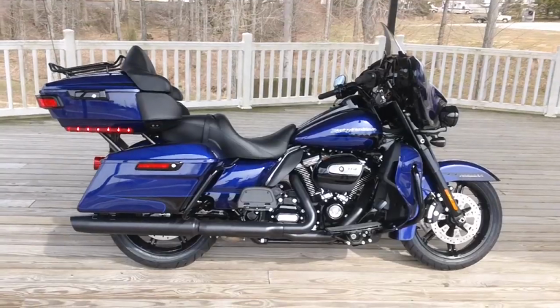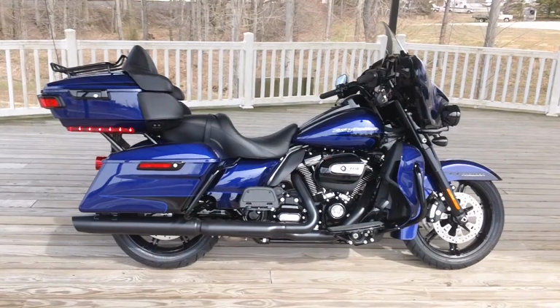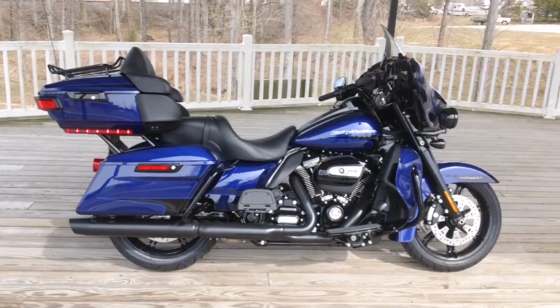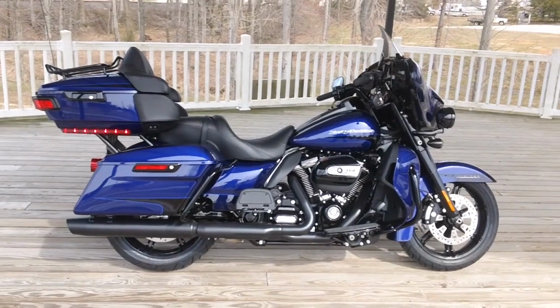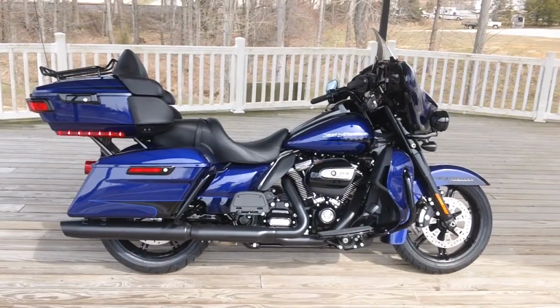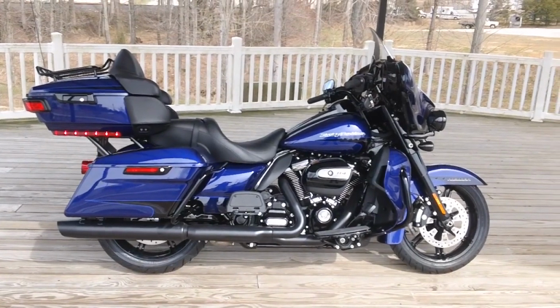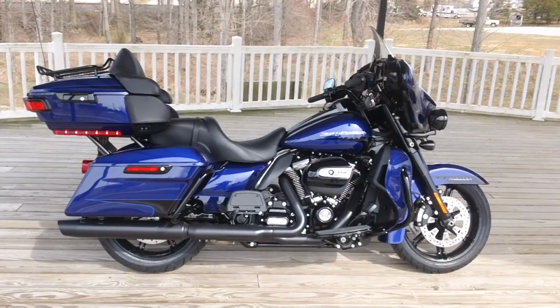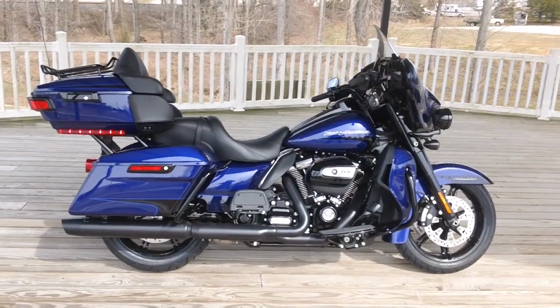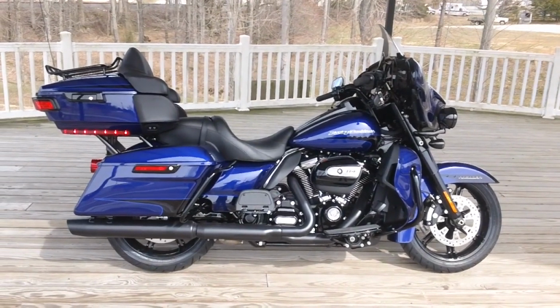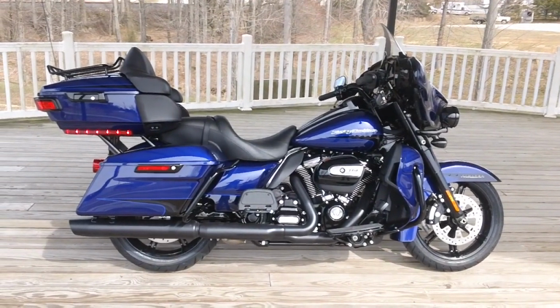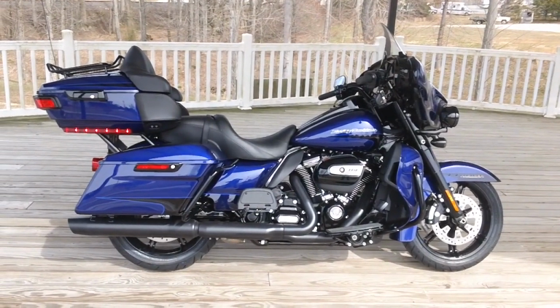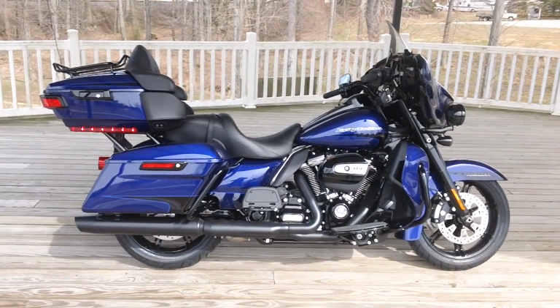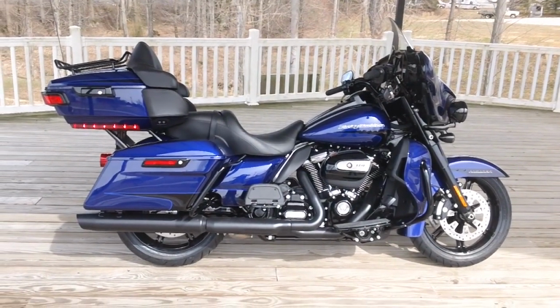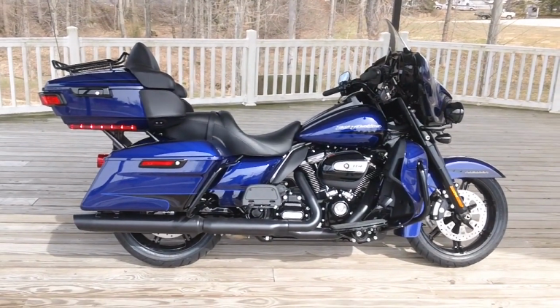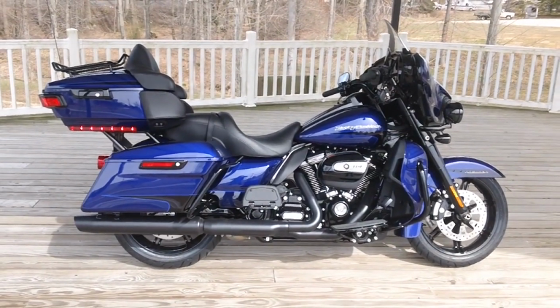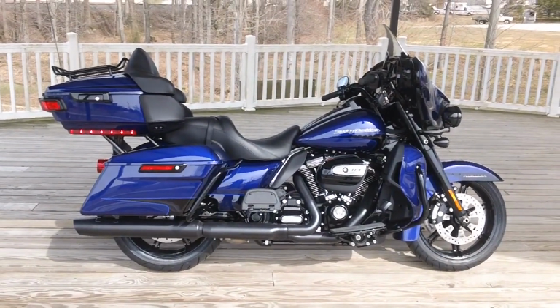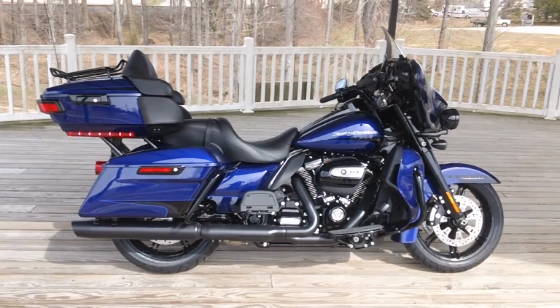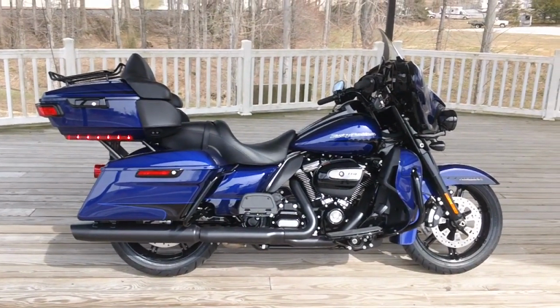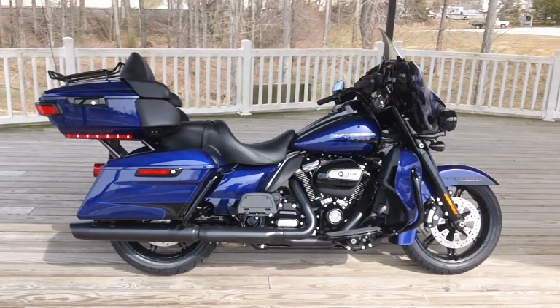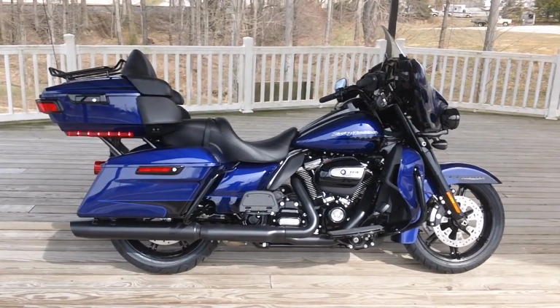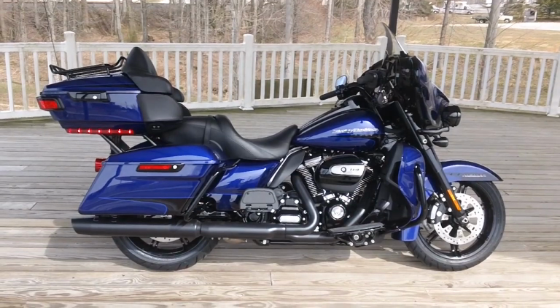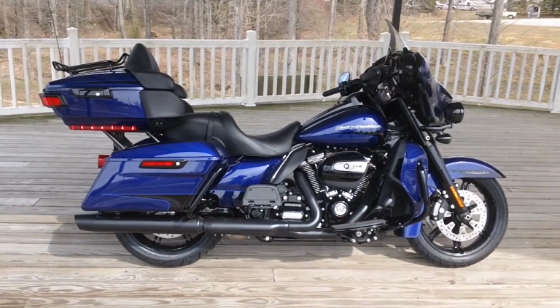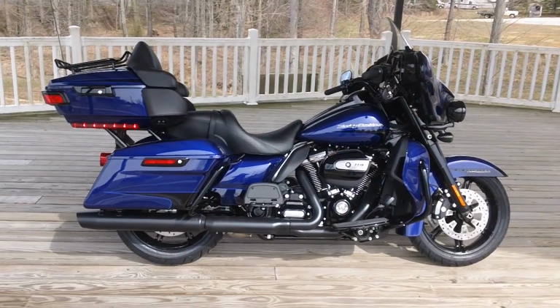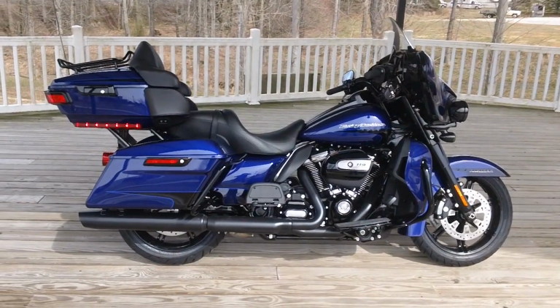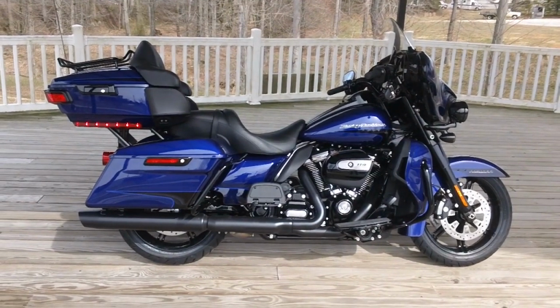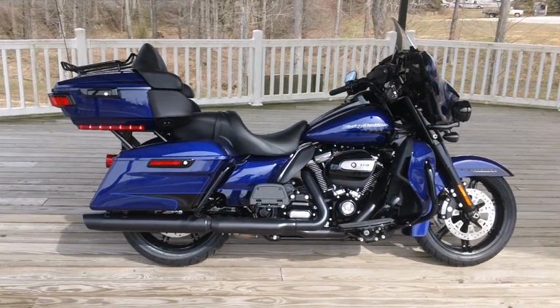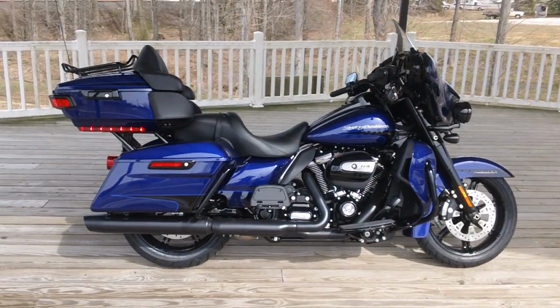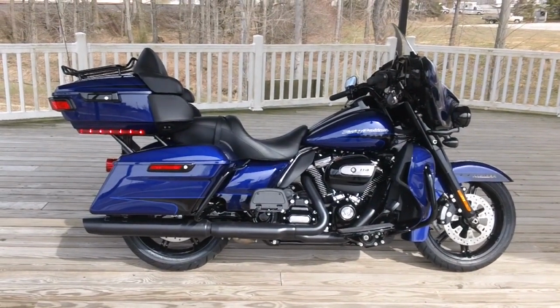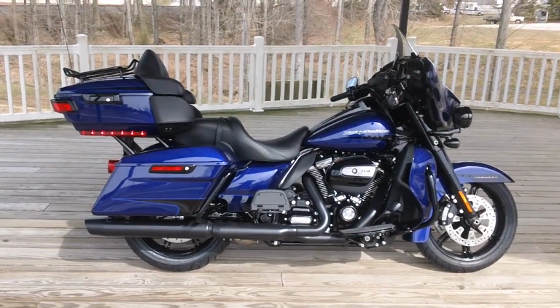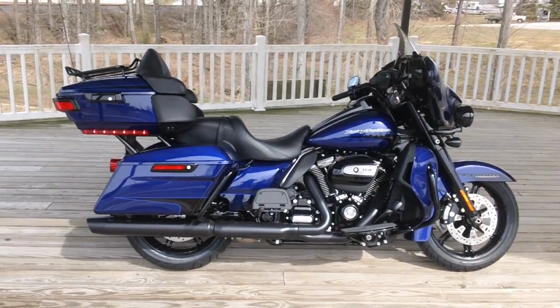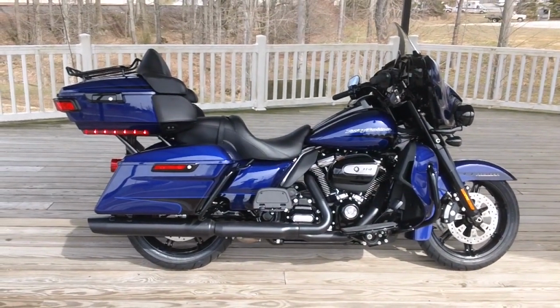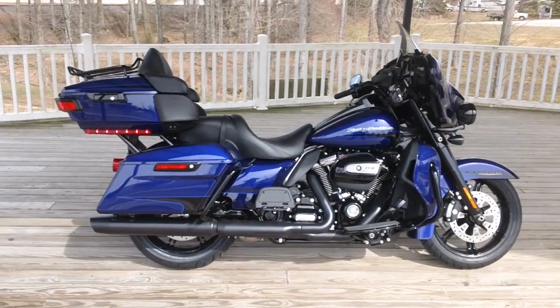Hey, Uncle Raj here again for Smokin' Harley-Davidson. Today we're taking a look at a brand new 2020 Harley-Davidson Ultra Limited.